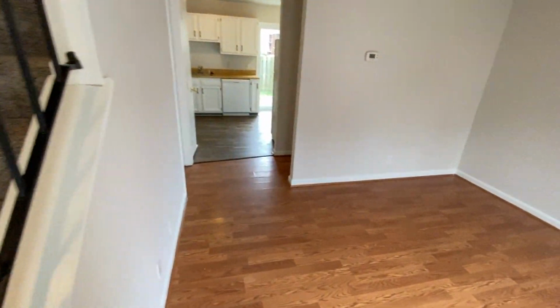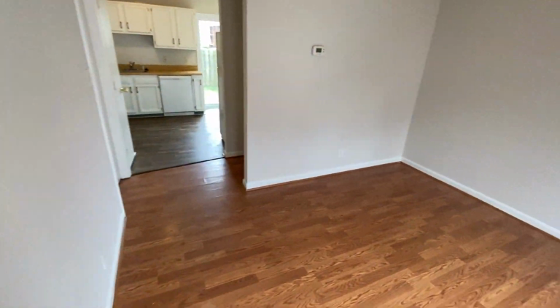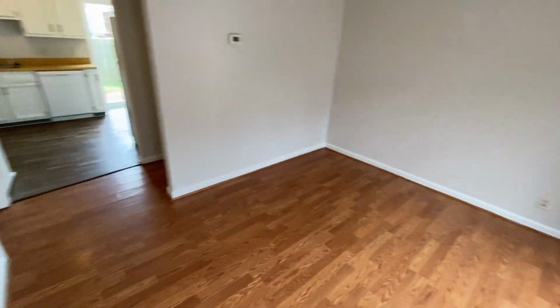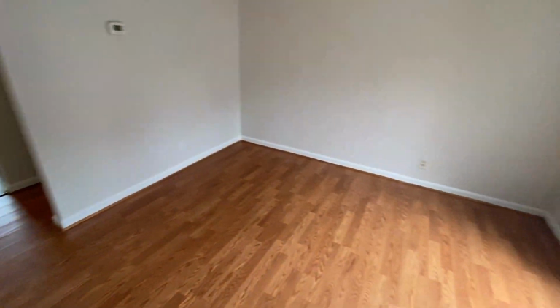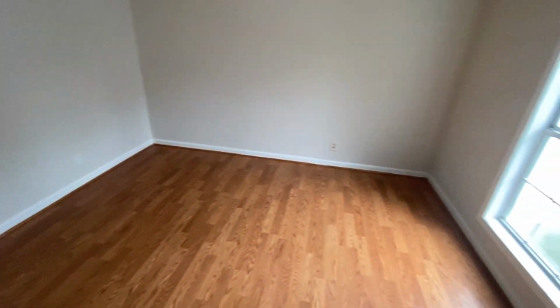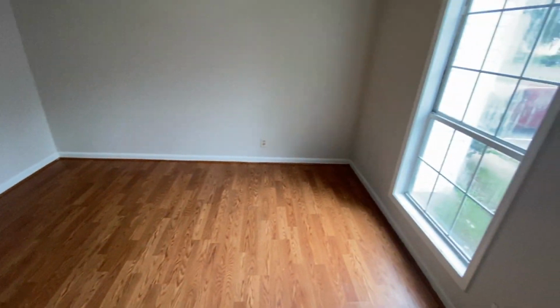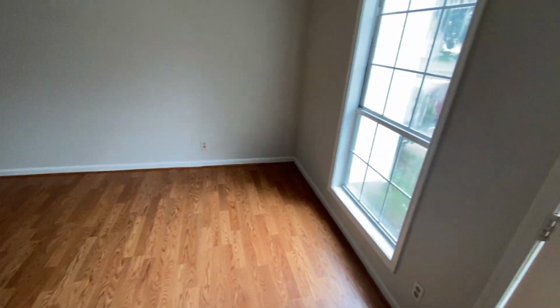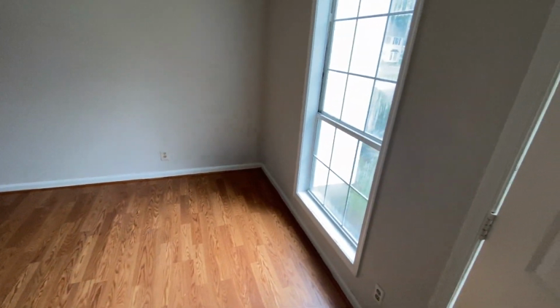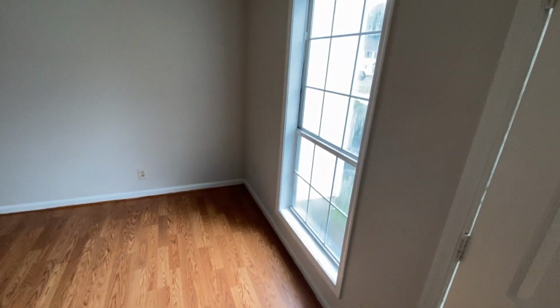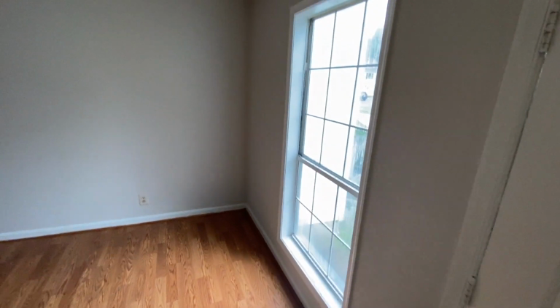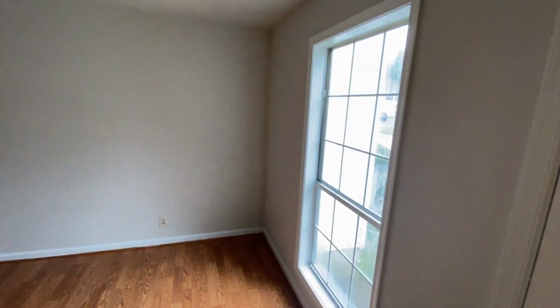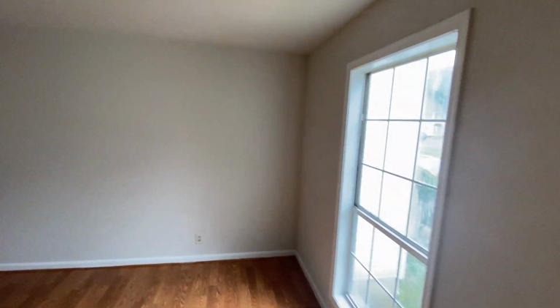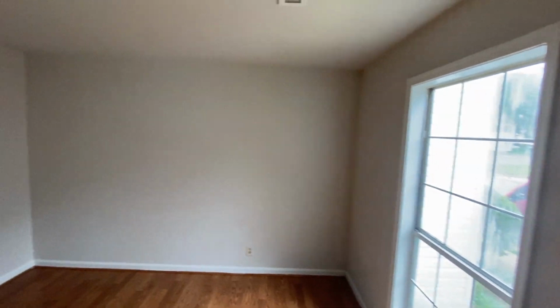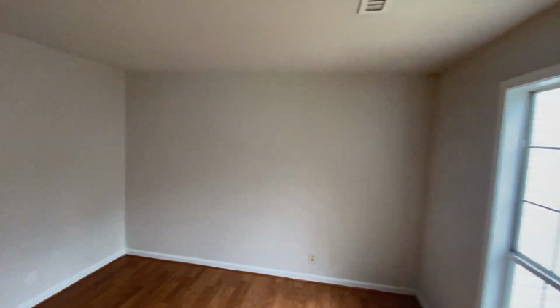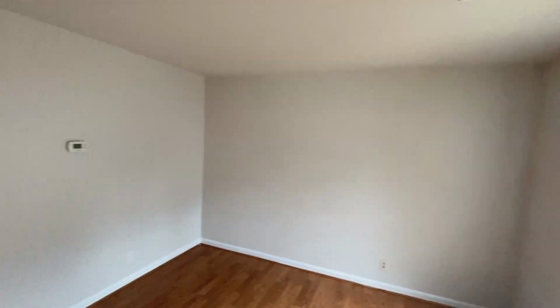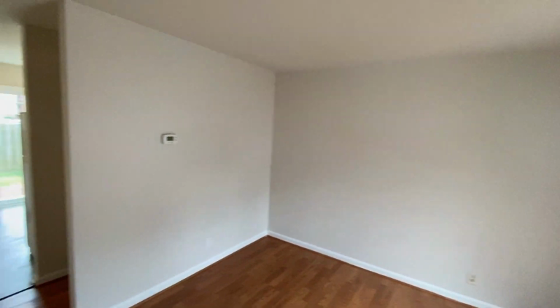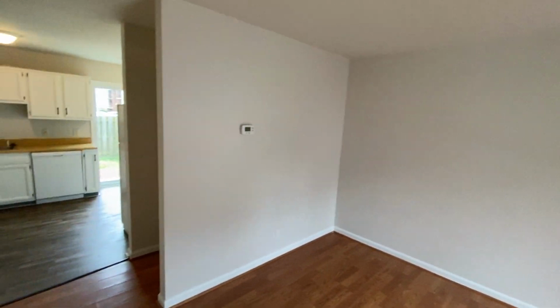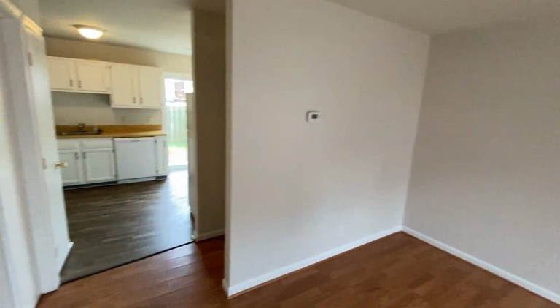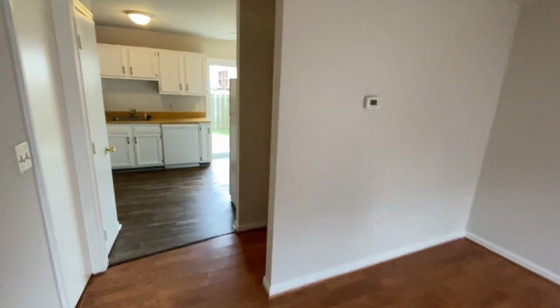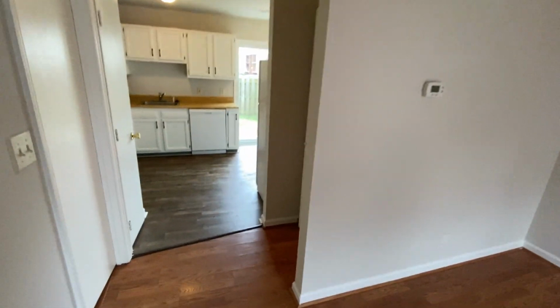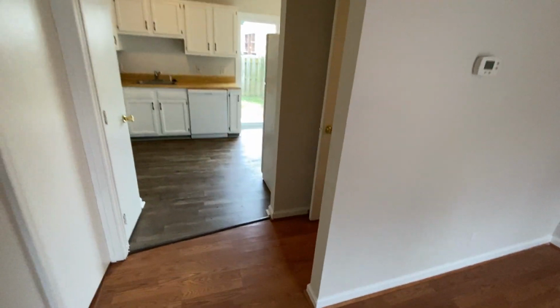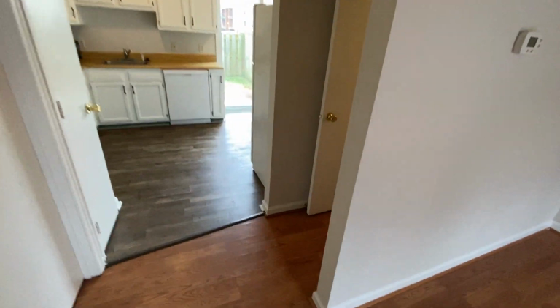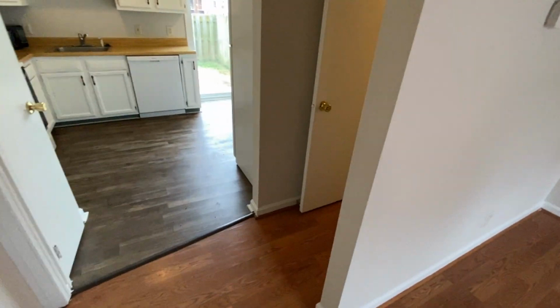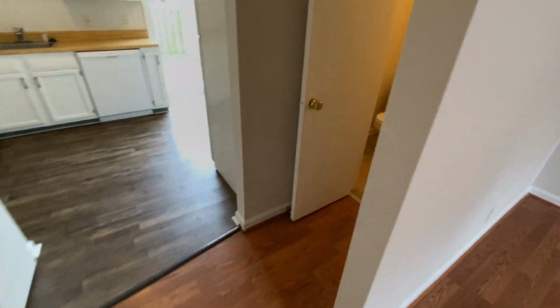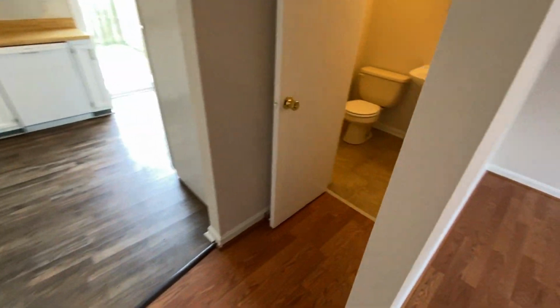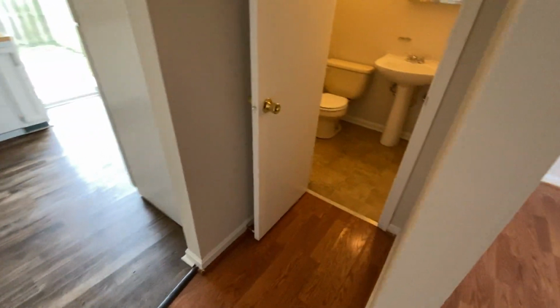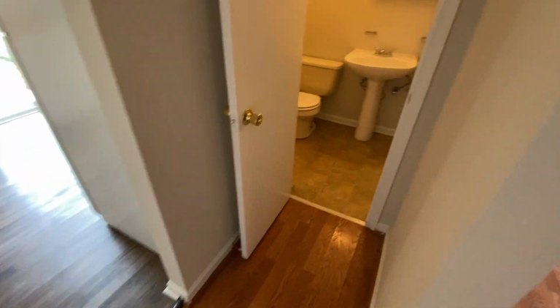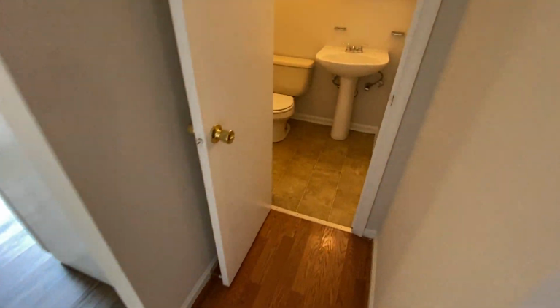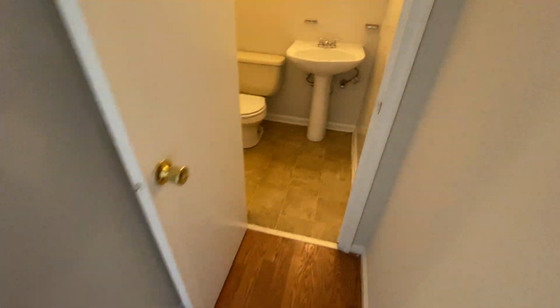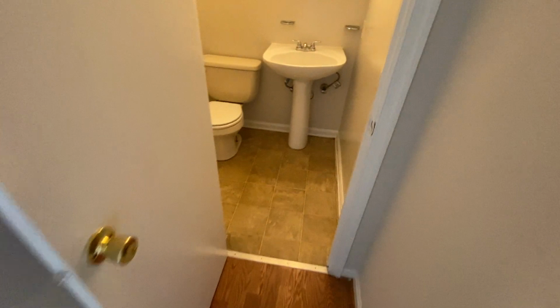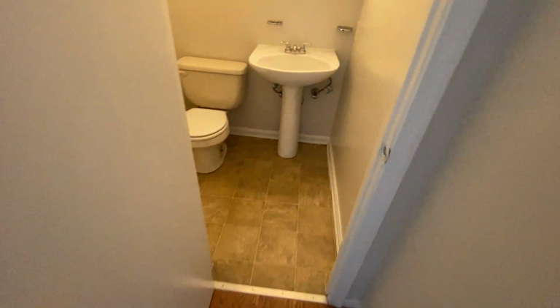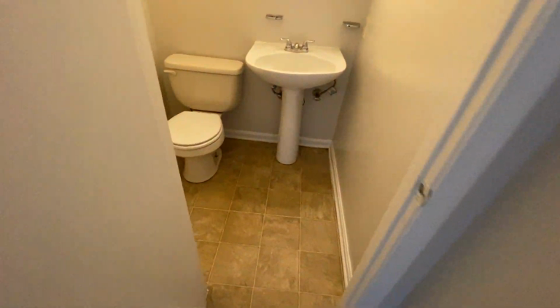As we enter, we come into the living room. Good natural lighting. Here on the right, we have the half bath.